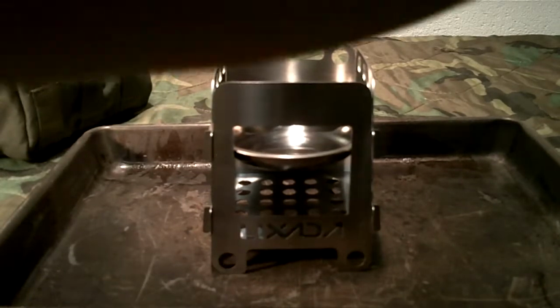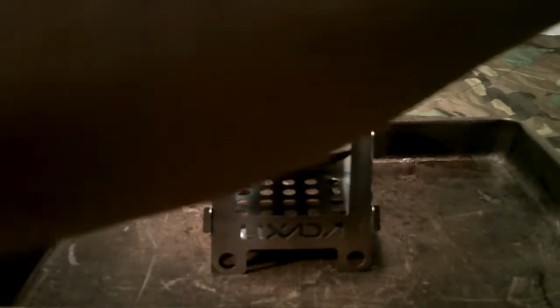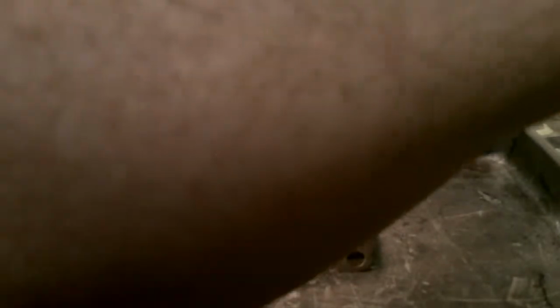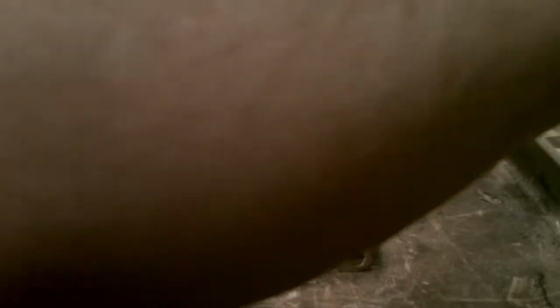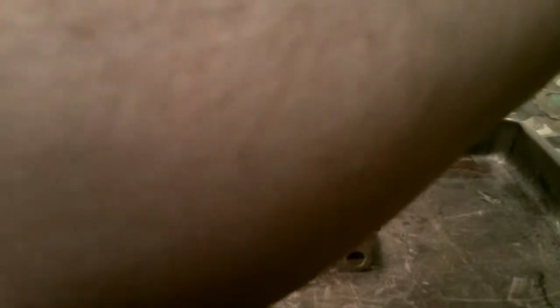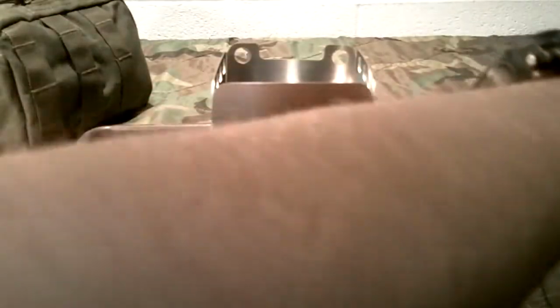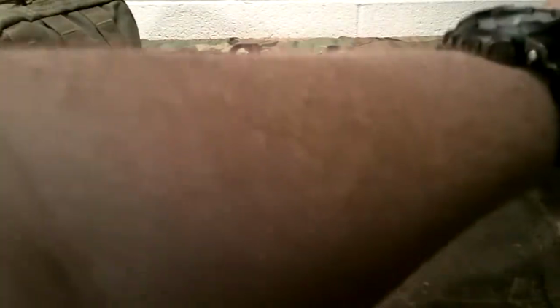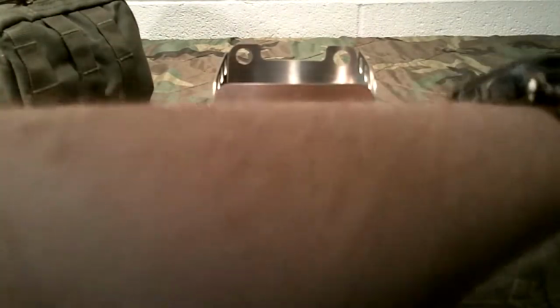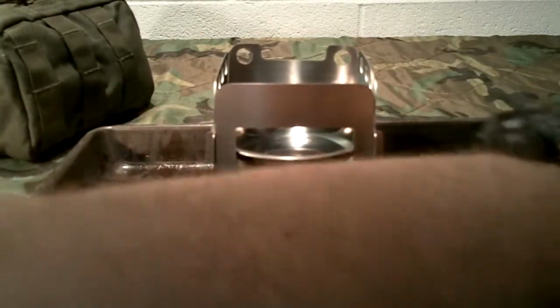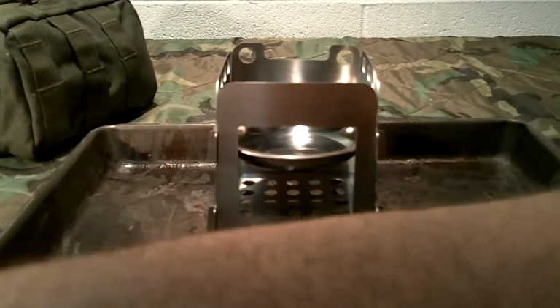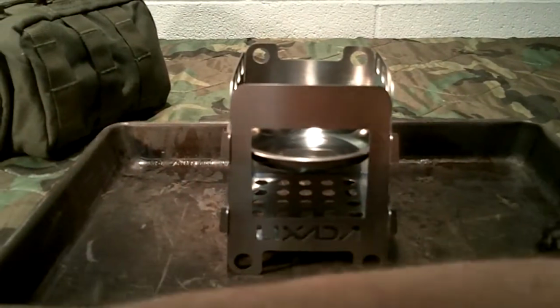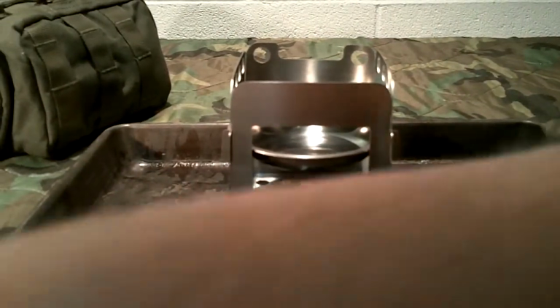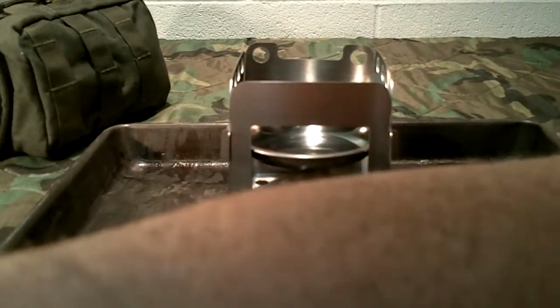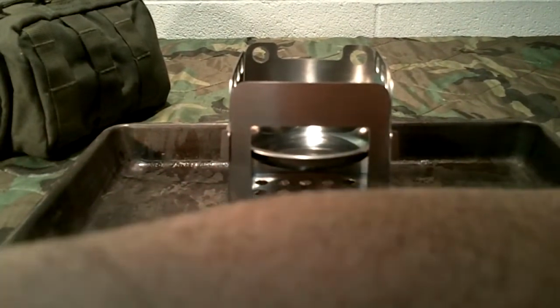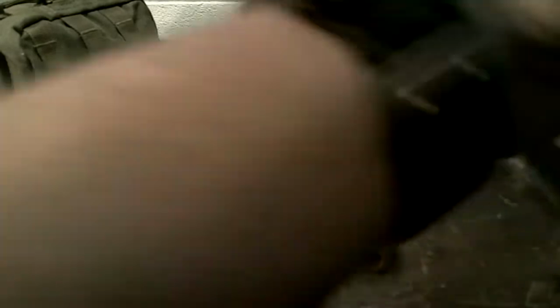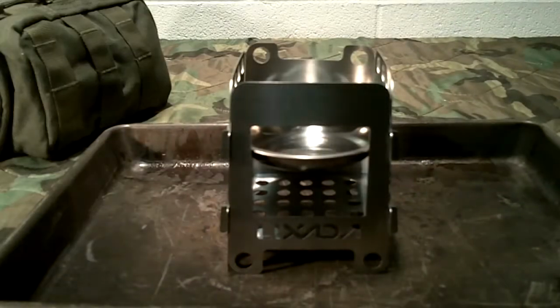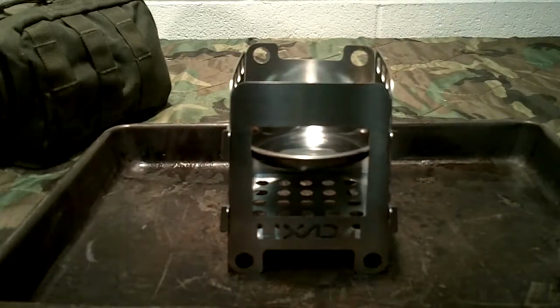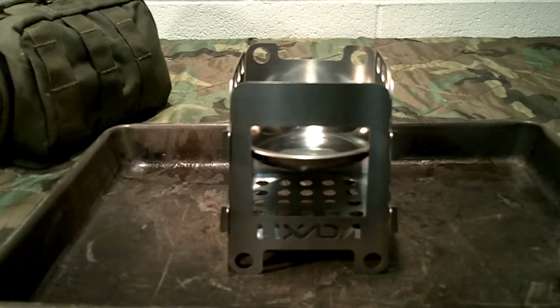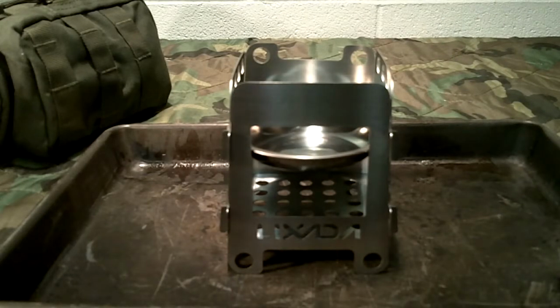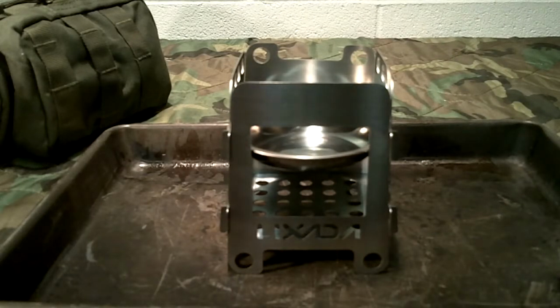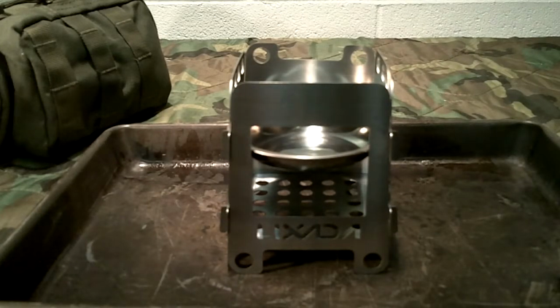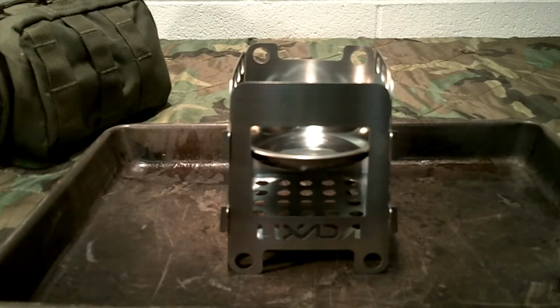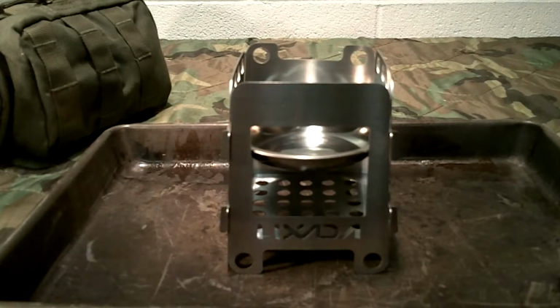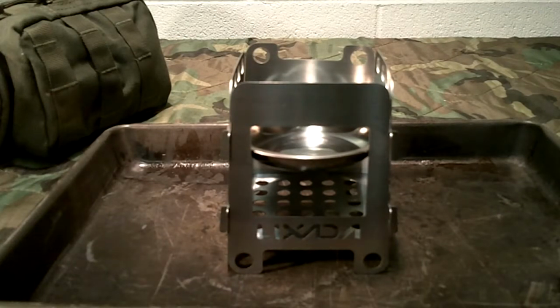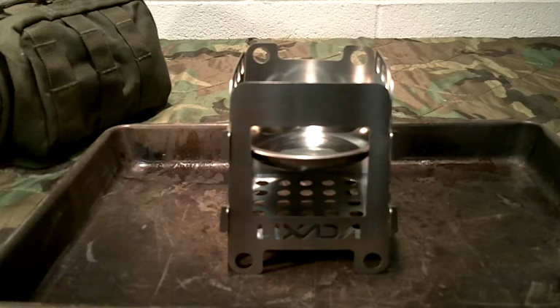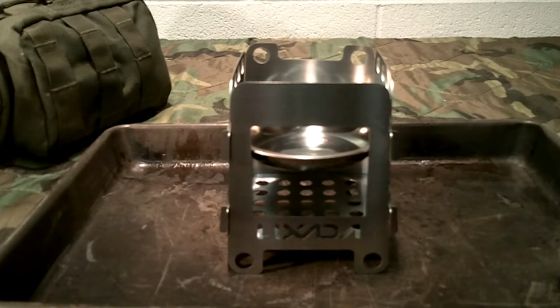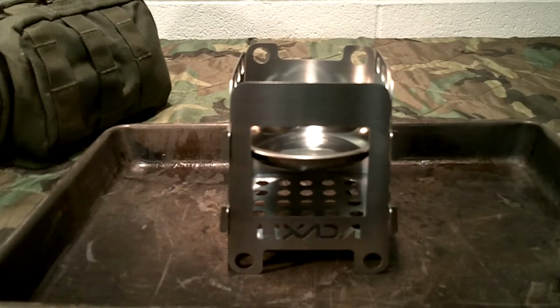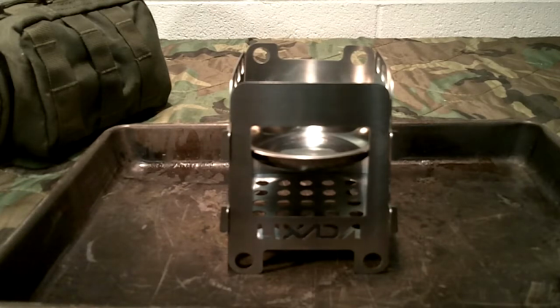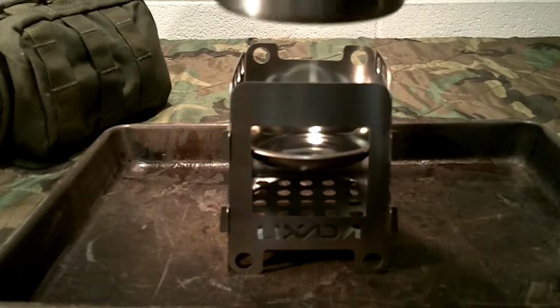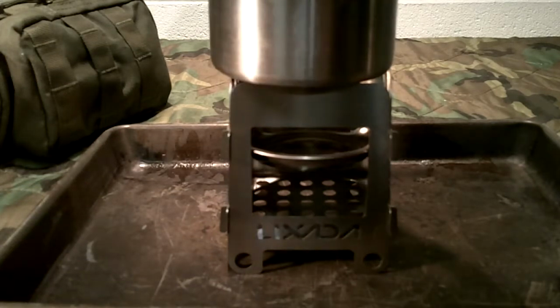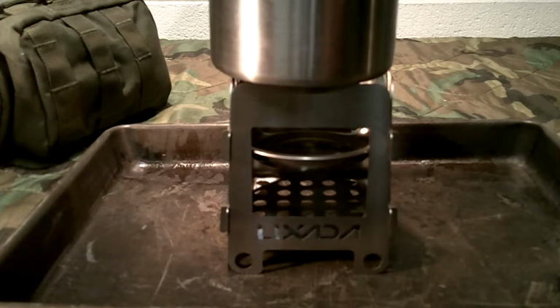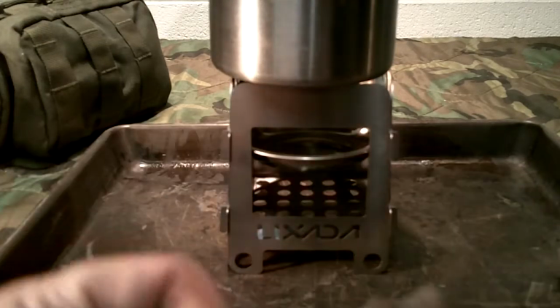If you're burning an Esbit cube, it'll keep your fuel up closer — or alcohol. And you can stick your cup right on top.